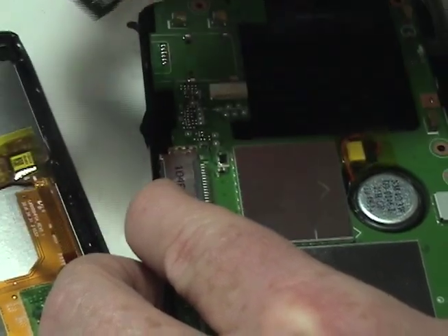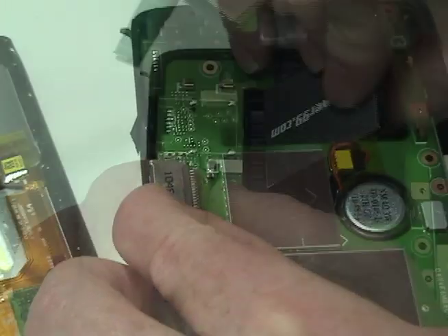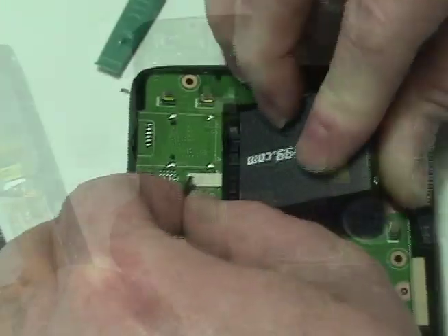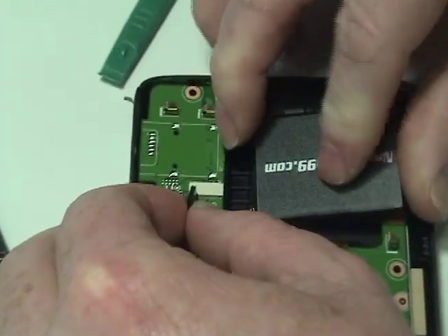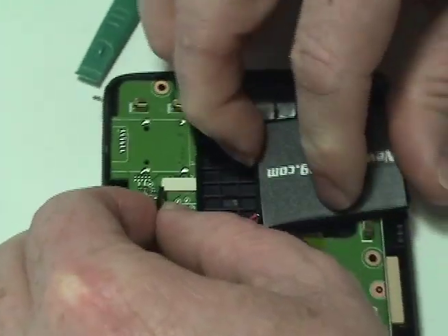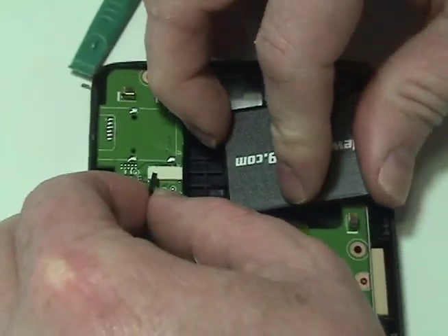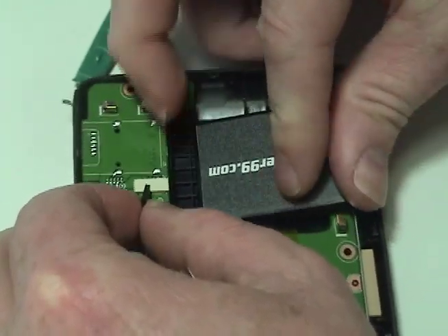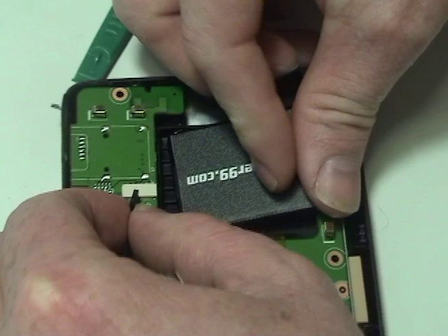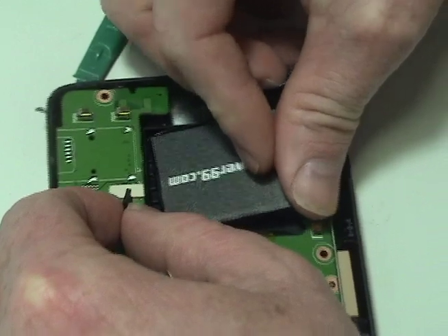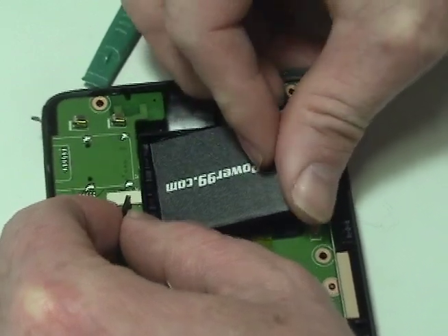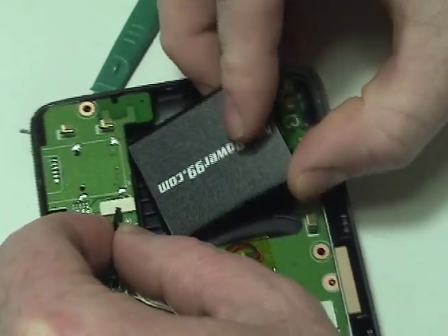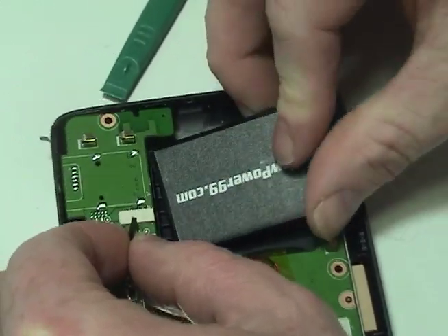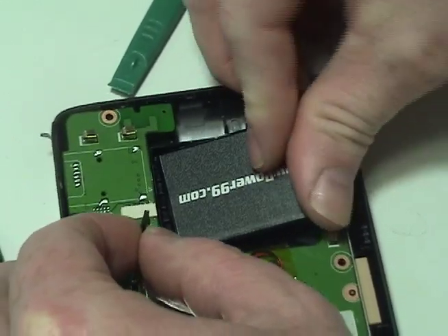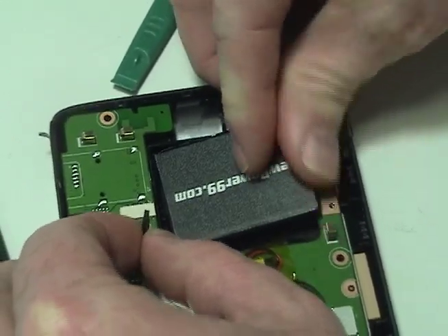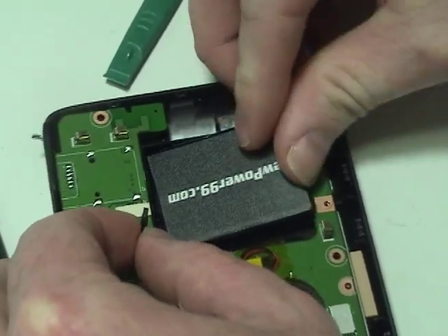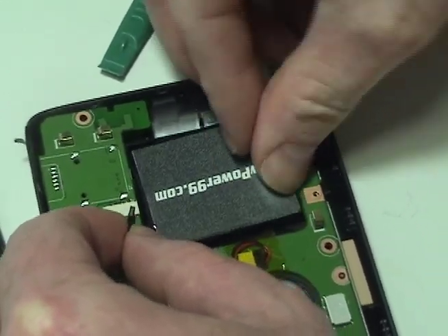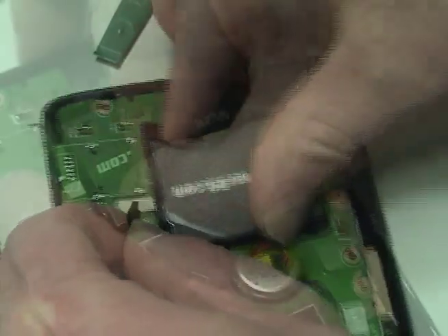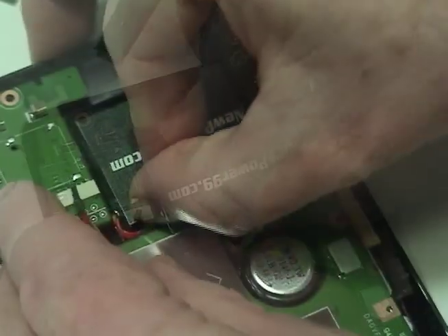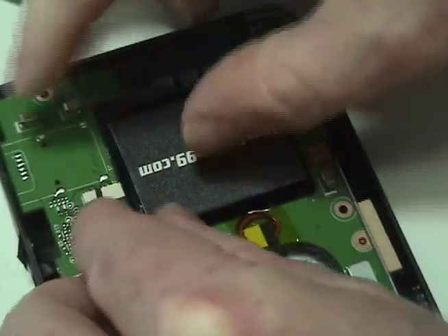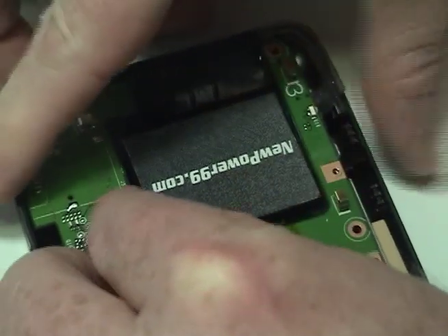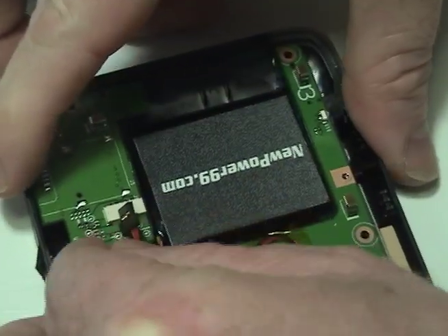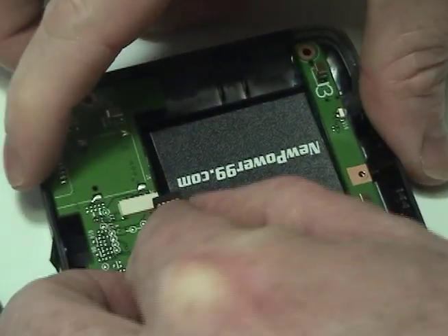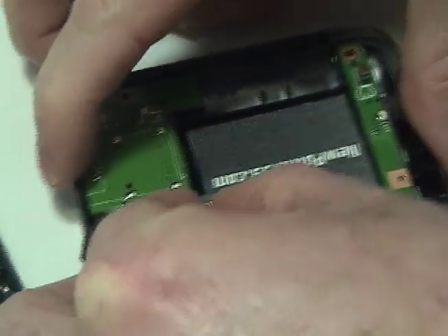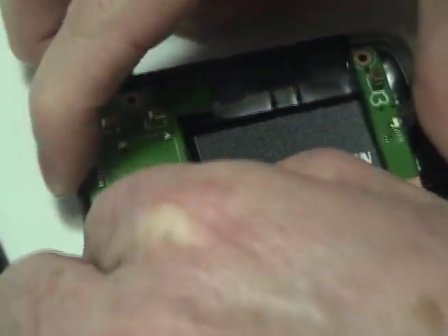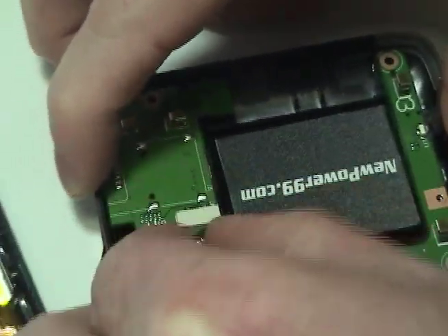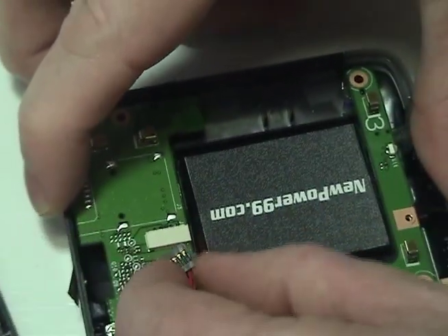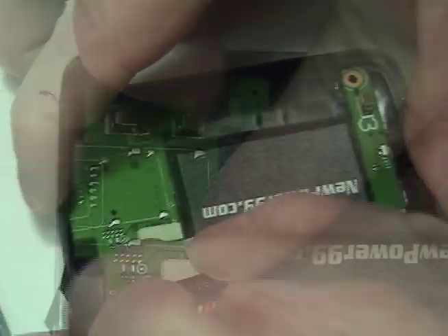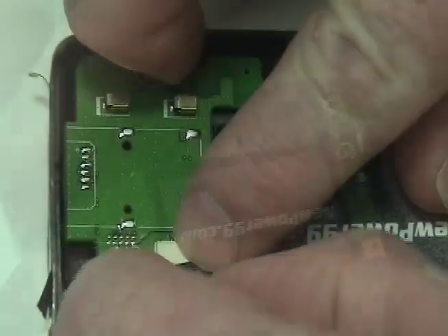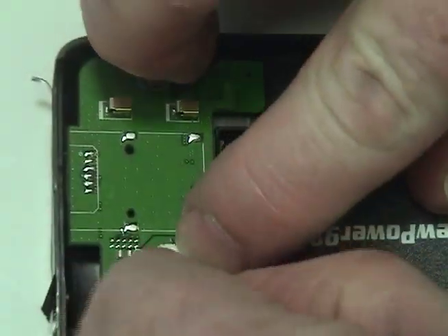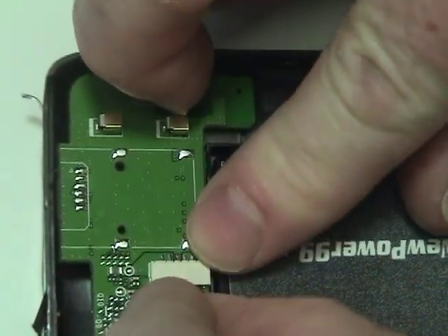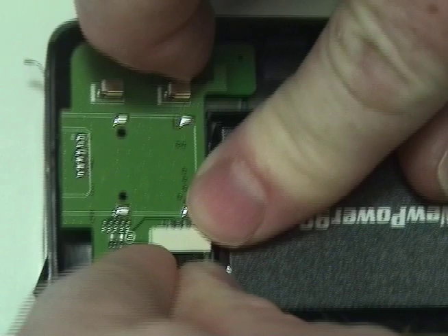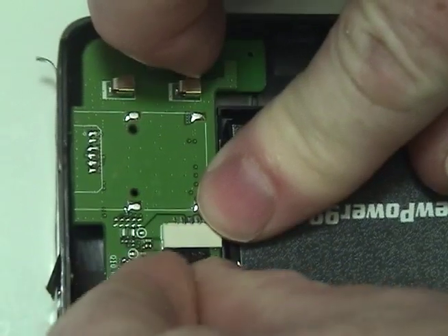Place a new extended life battery from NewPower99.com into your TomTom. Connect the new battery.